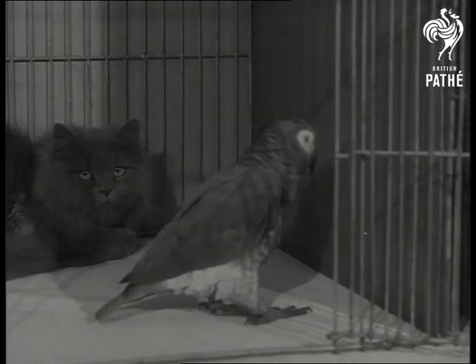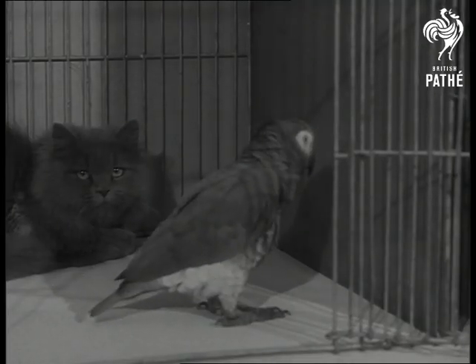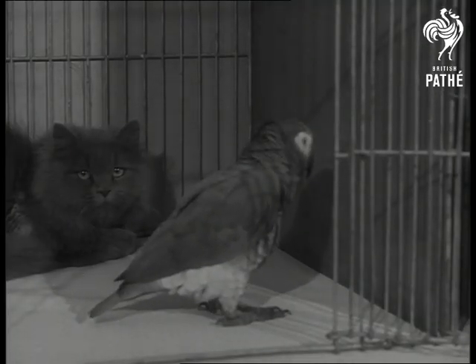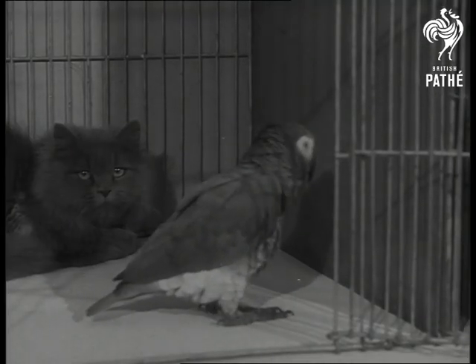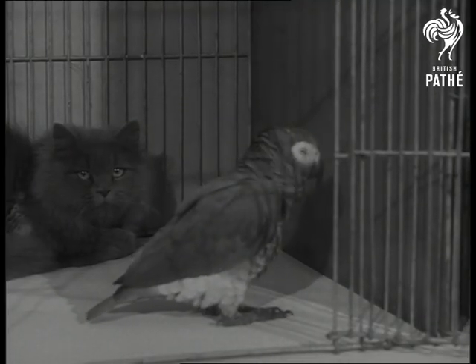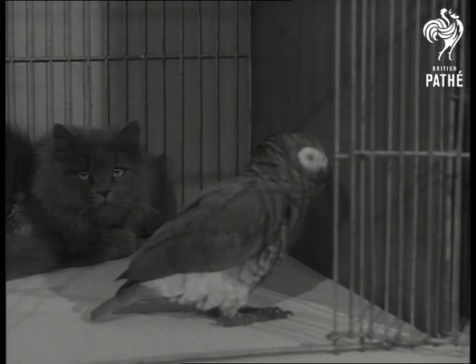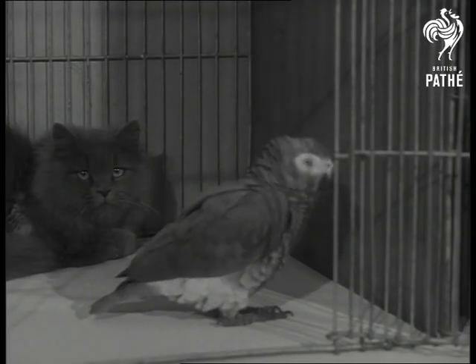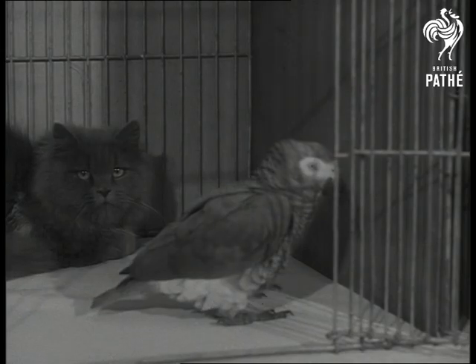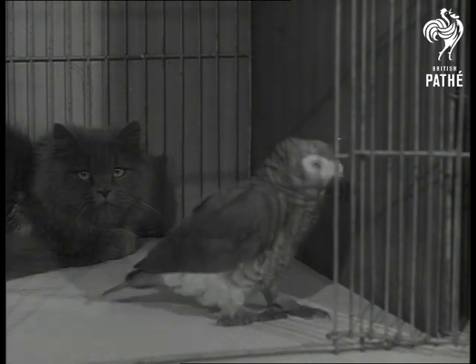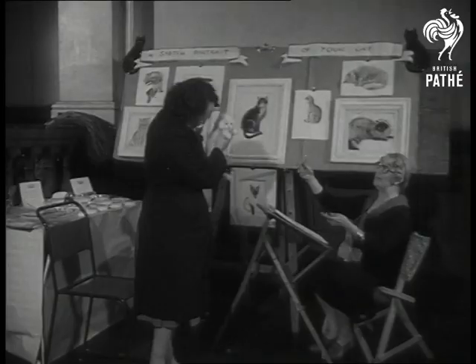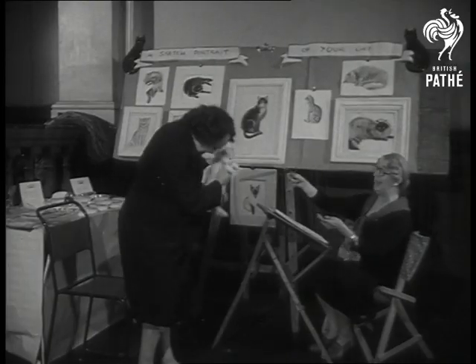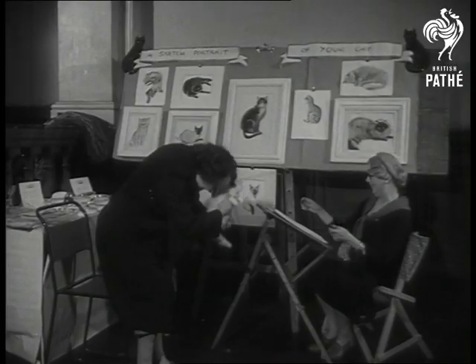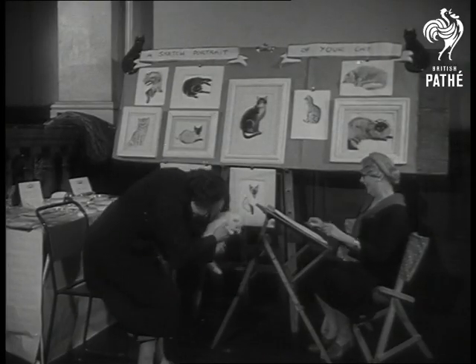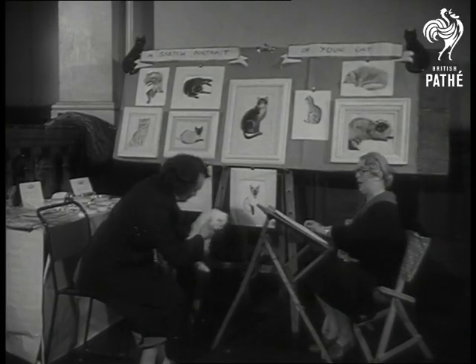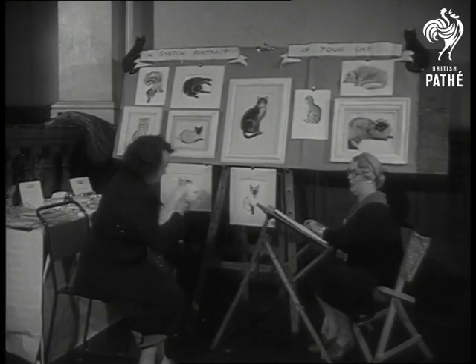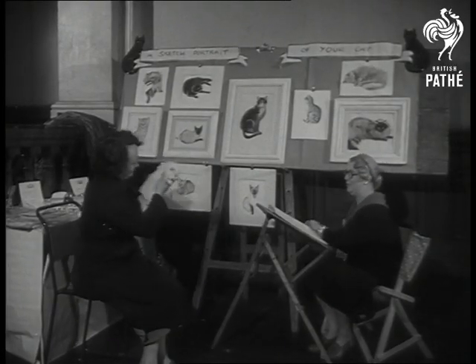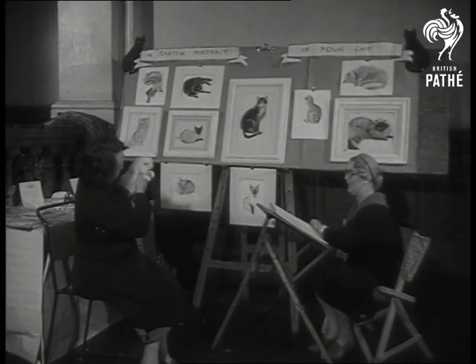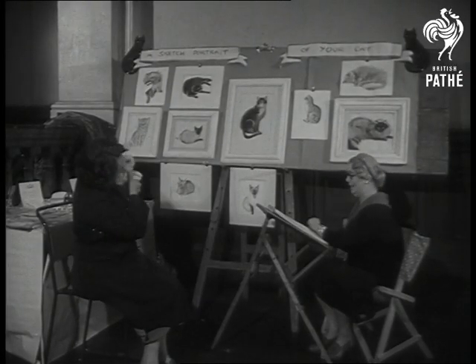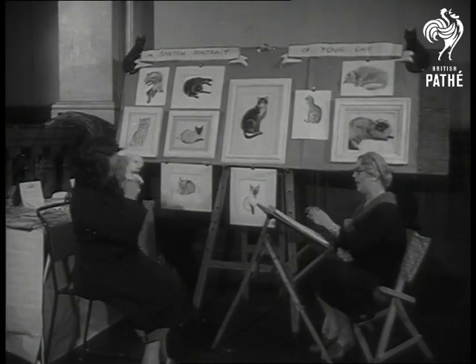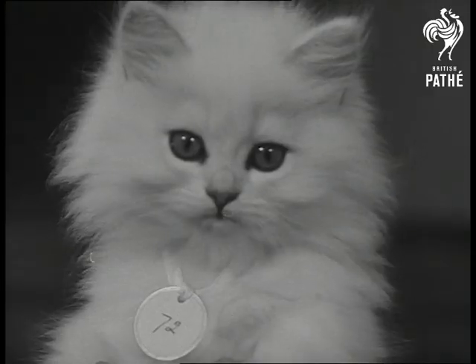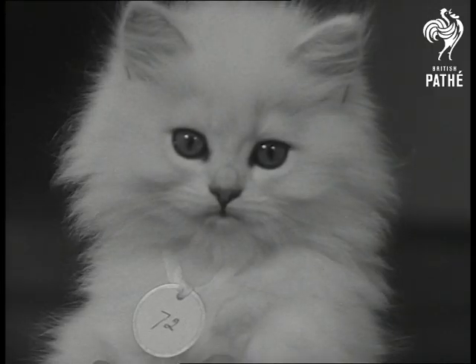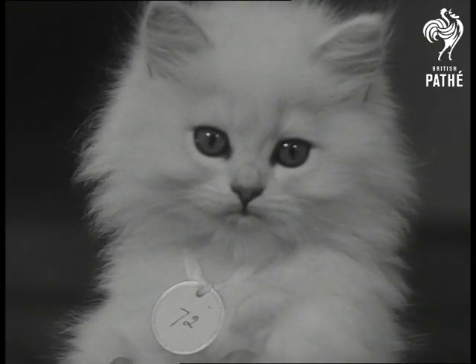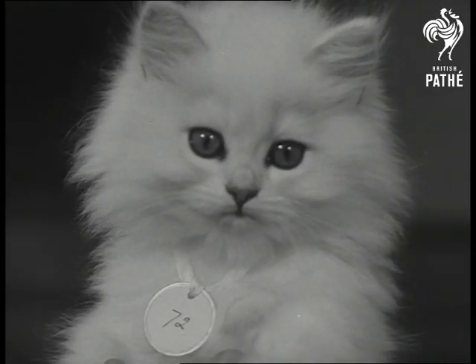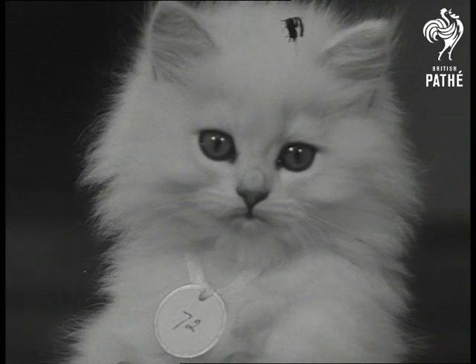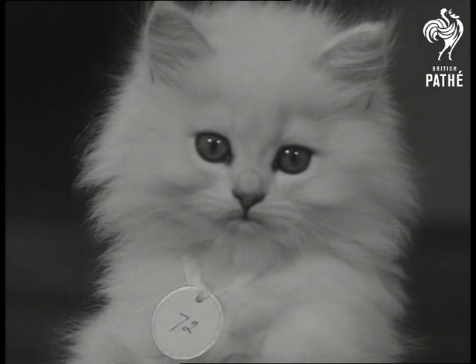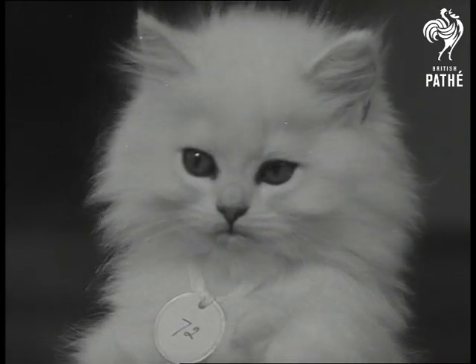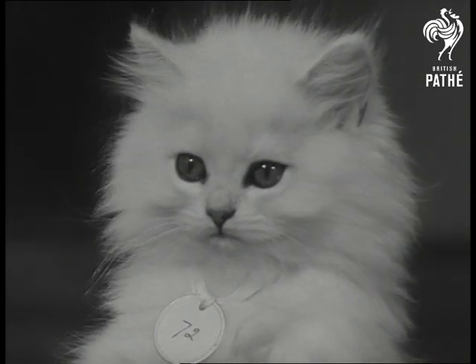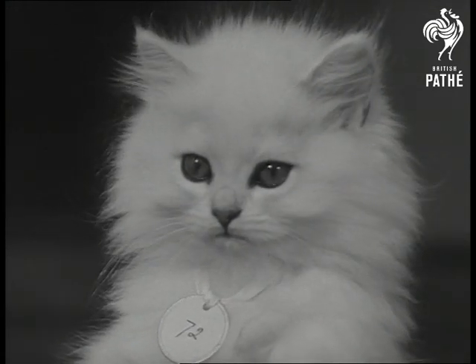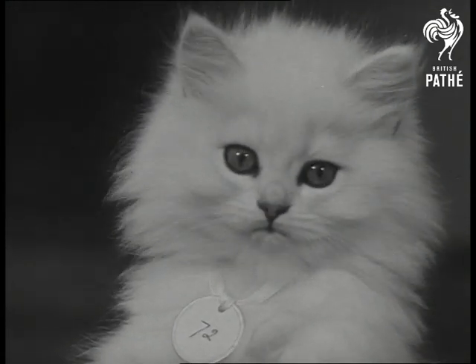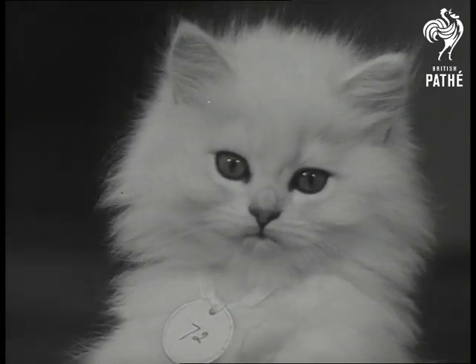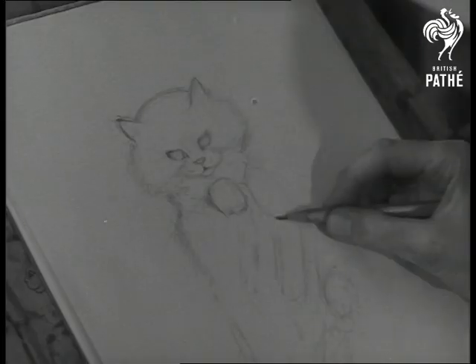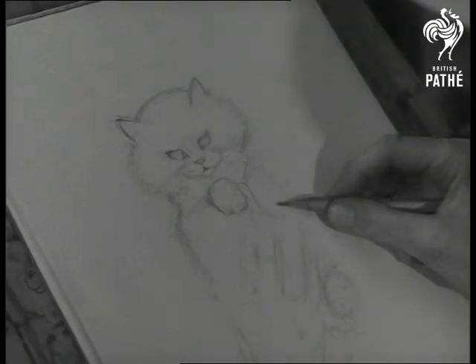Give this blue Persian the birds and it doesn't worry him a bit. Posing for a well-deserved portrait is this prize-winning chinchilla Persian. Whichever way you look at her, she is a picture of a kitten.